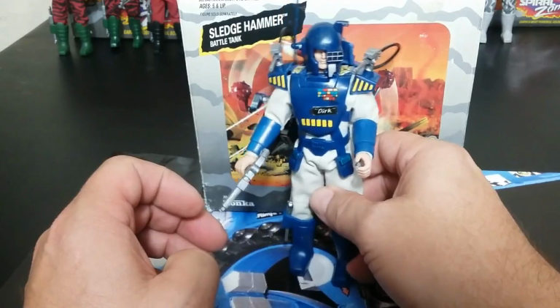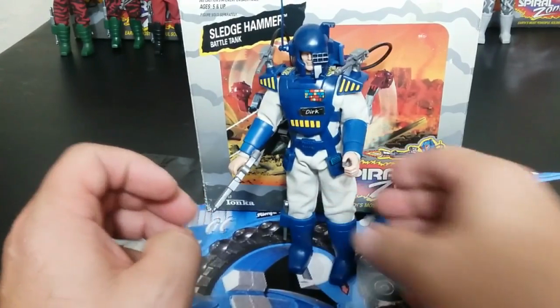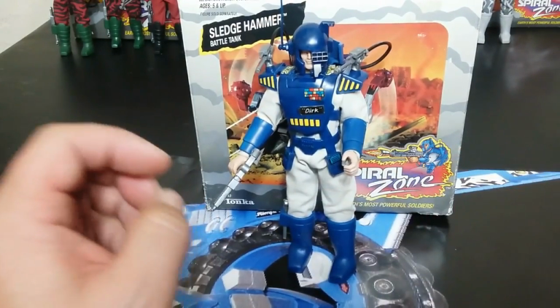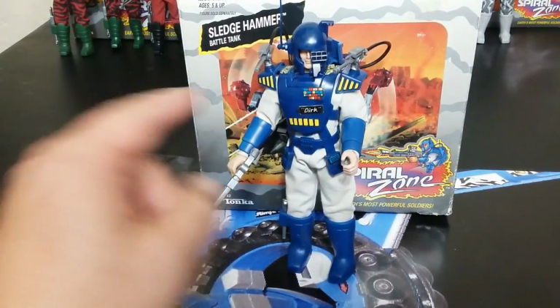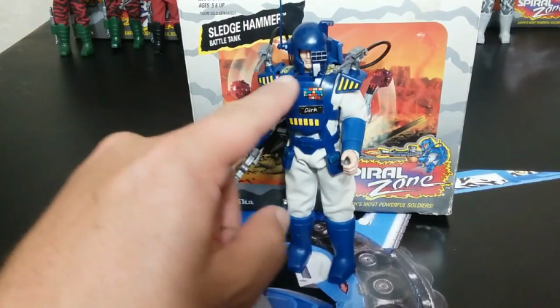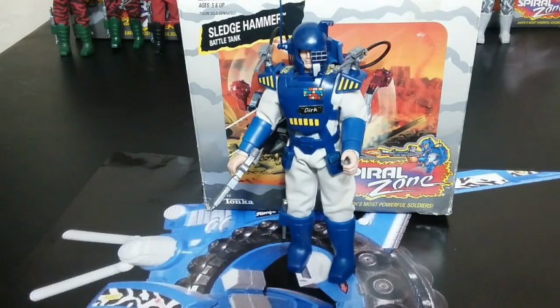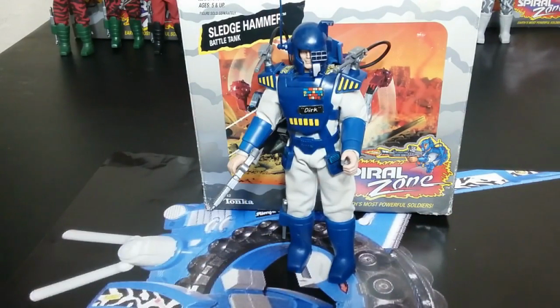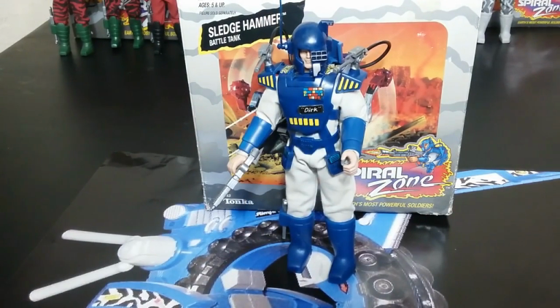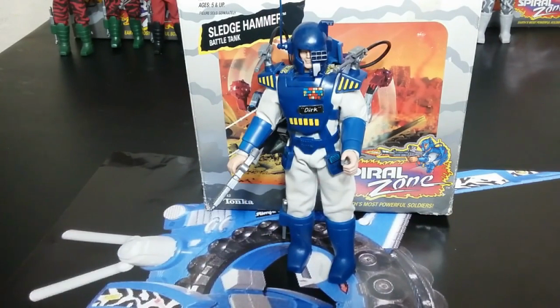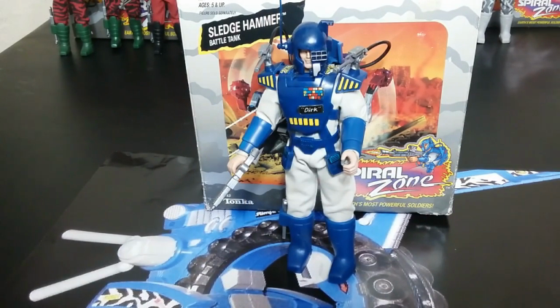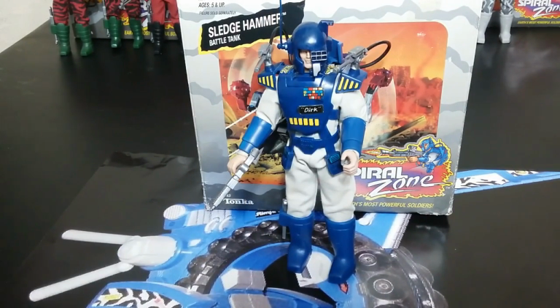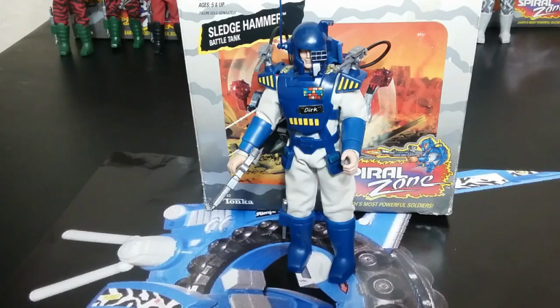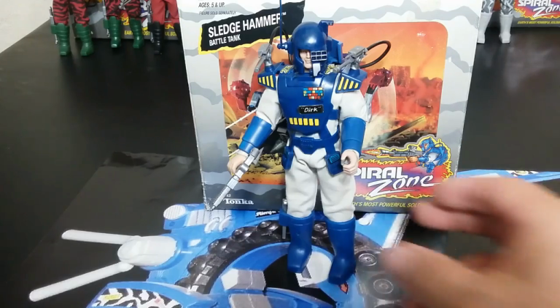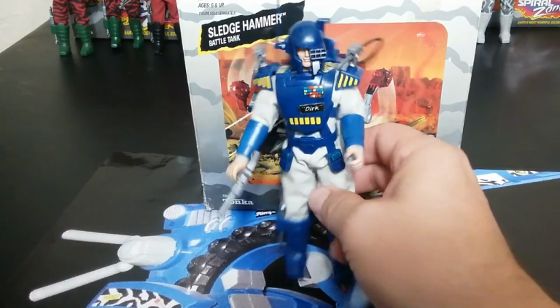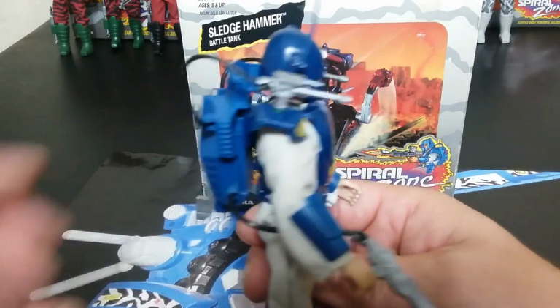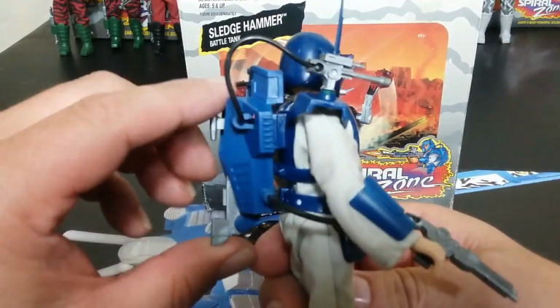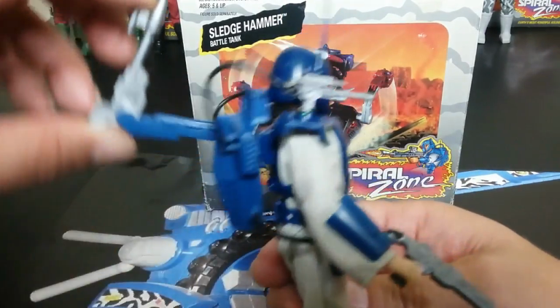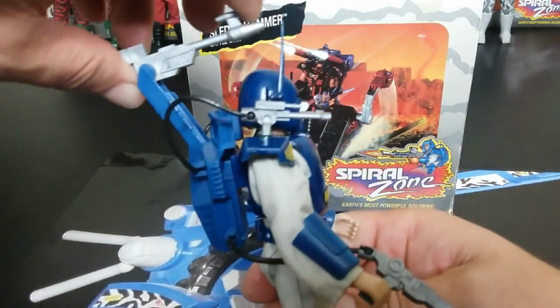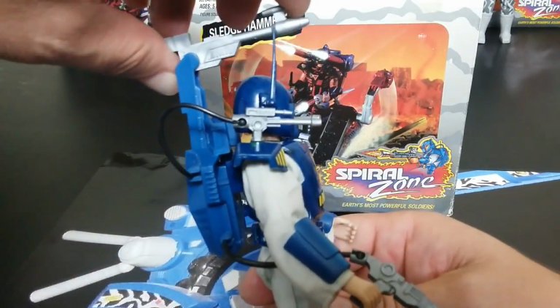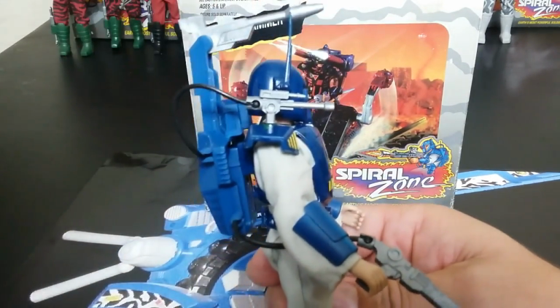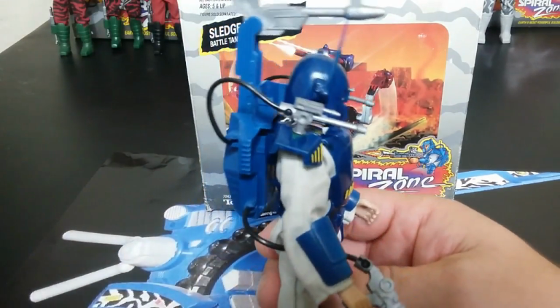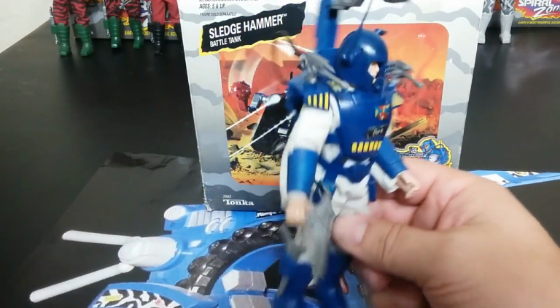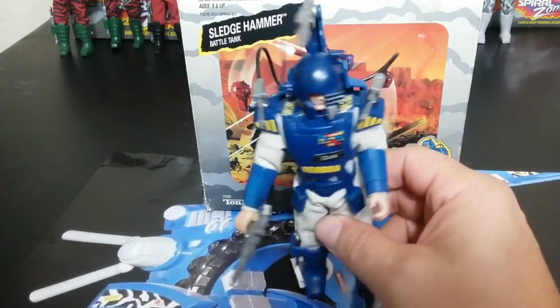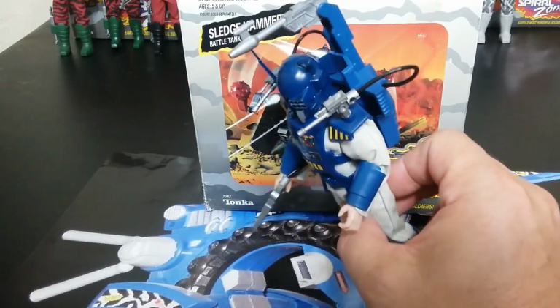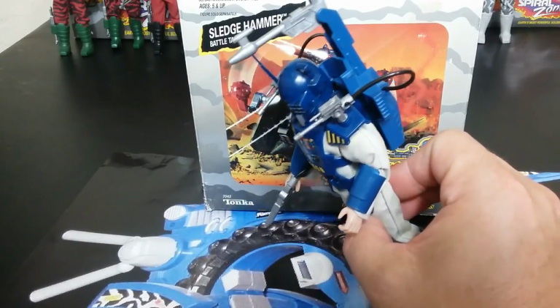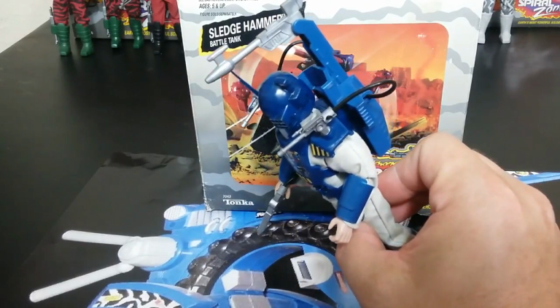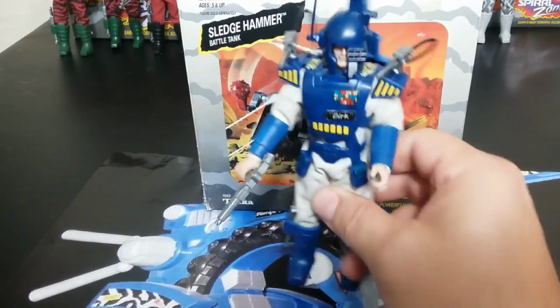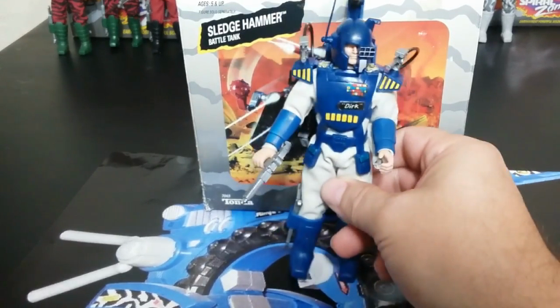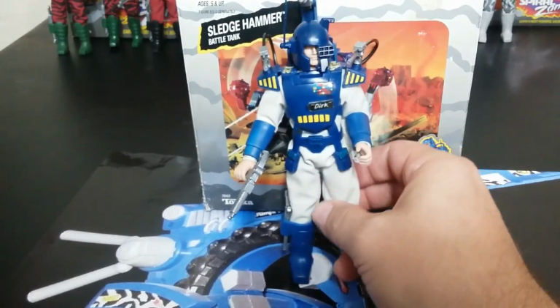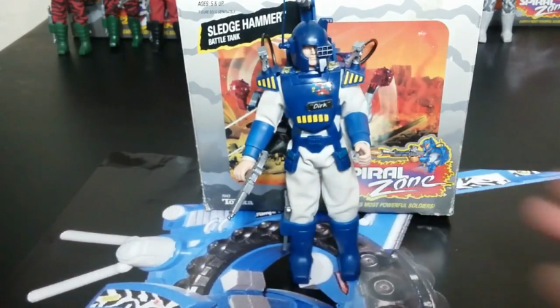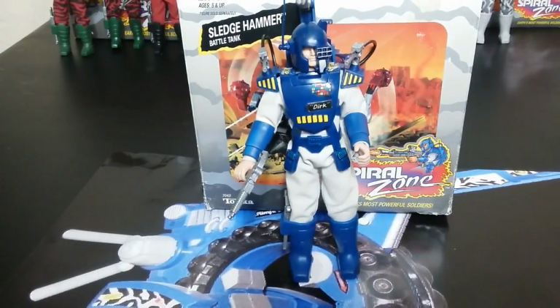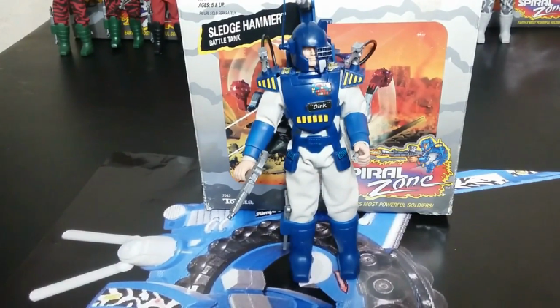There is Colonel Dirk Courage, with all of his stickers. Pretty cool figure. I just like the look of him and the way he's able to pull this thing out. Now that I know it's a 600-amp tunnel gun, that's what it's for — to create a tunnel in the side of a mountain, I guess.